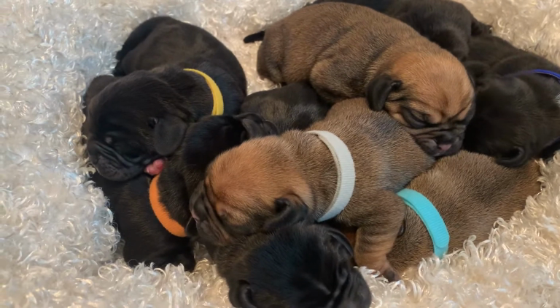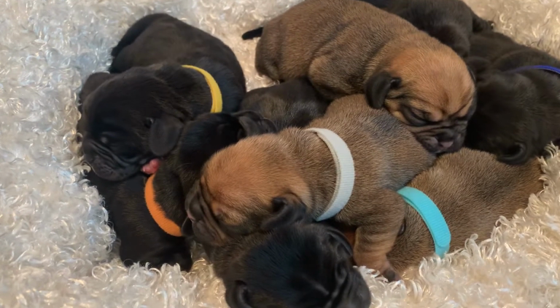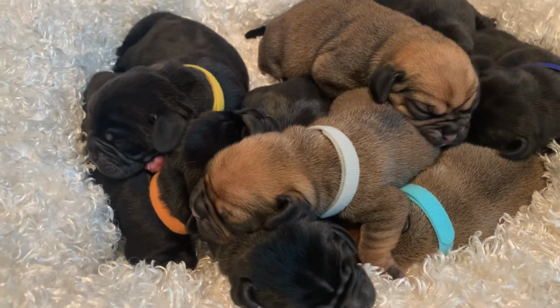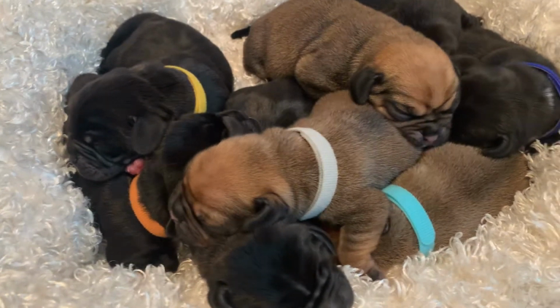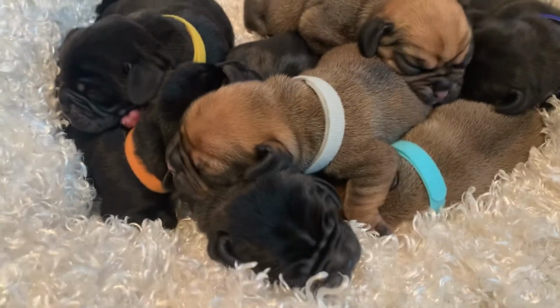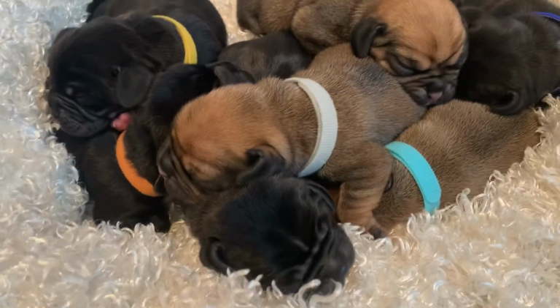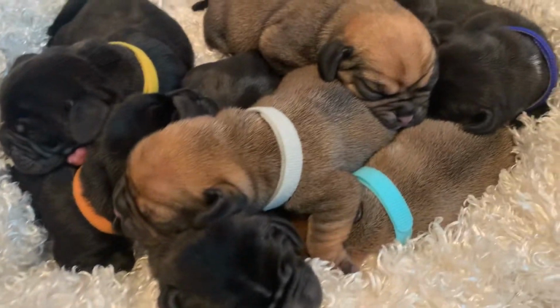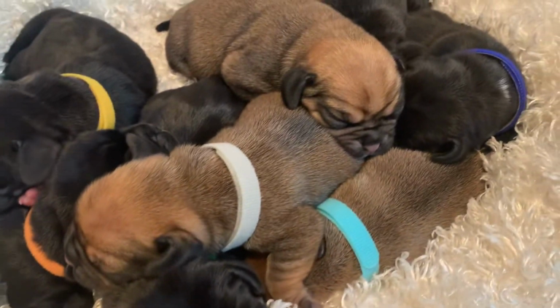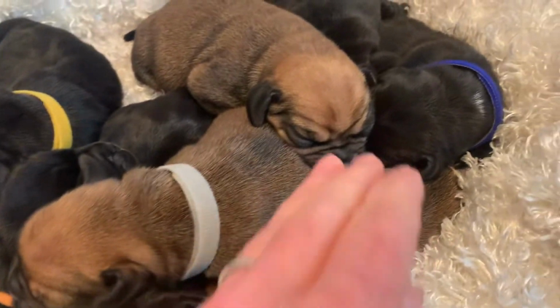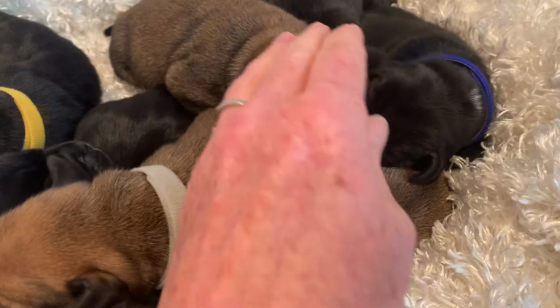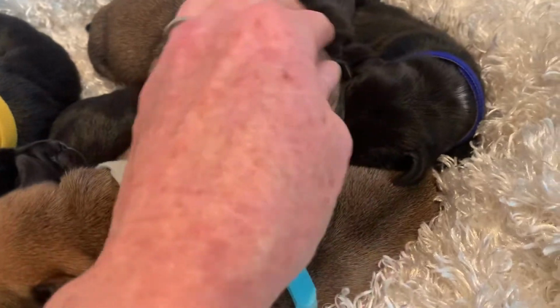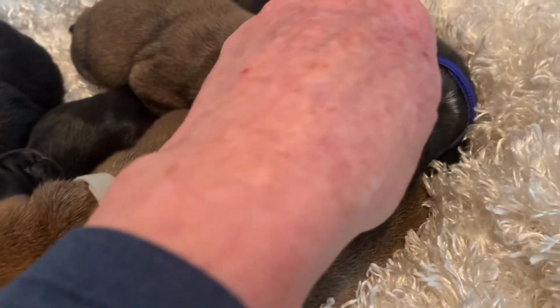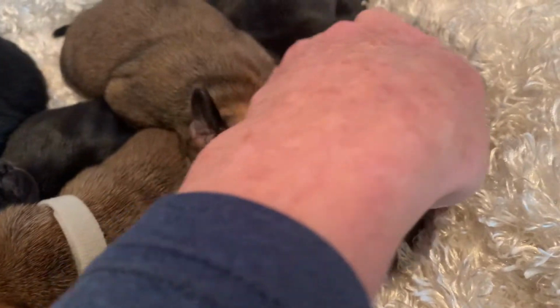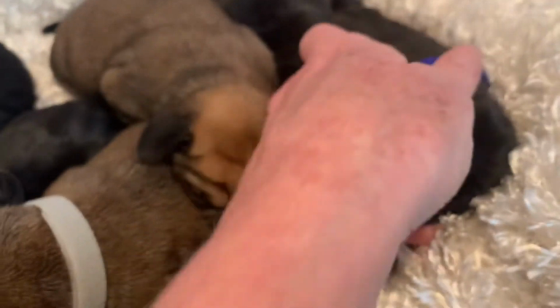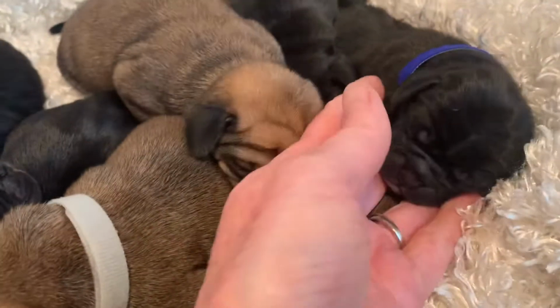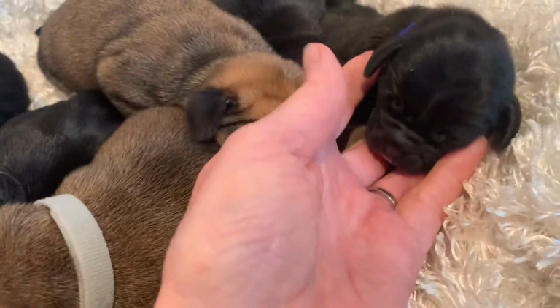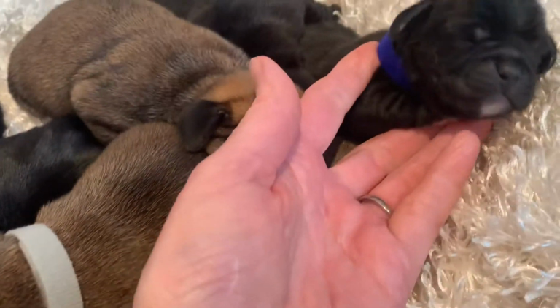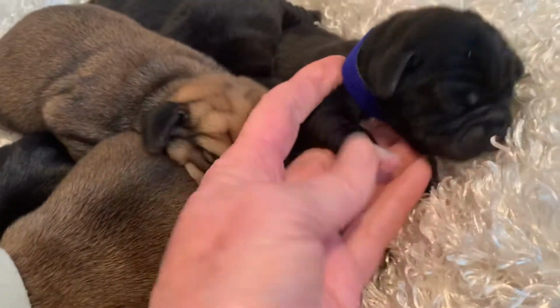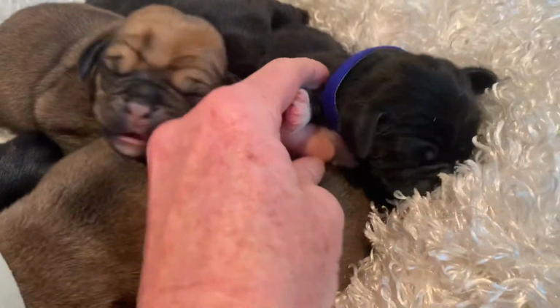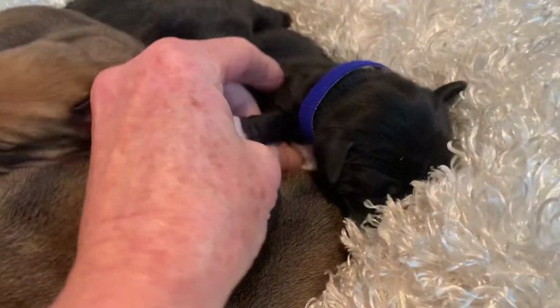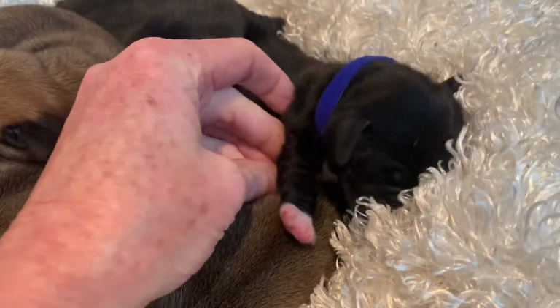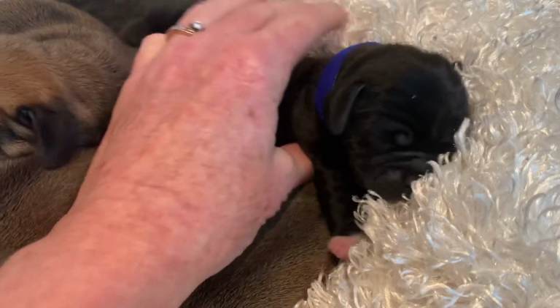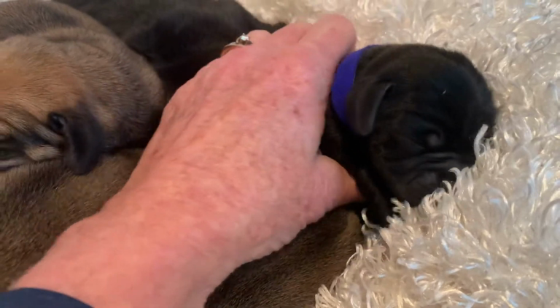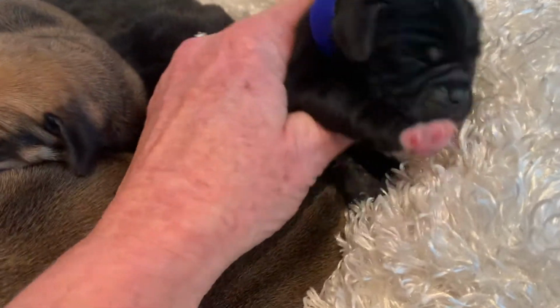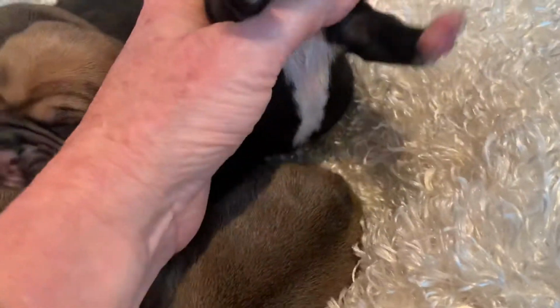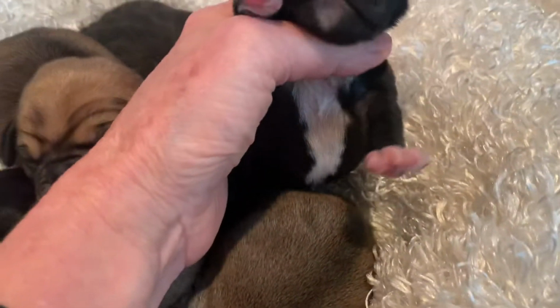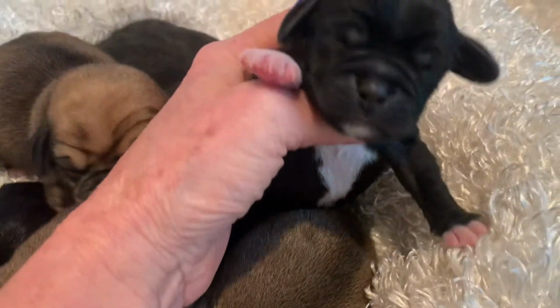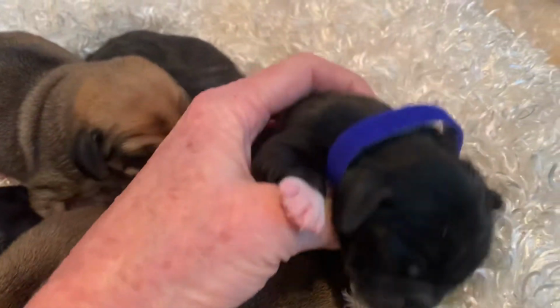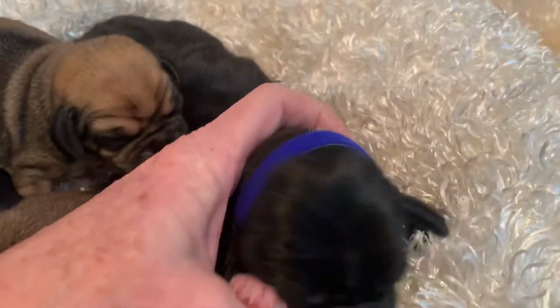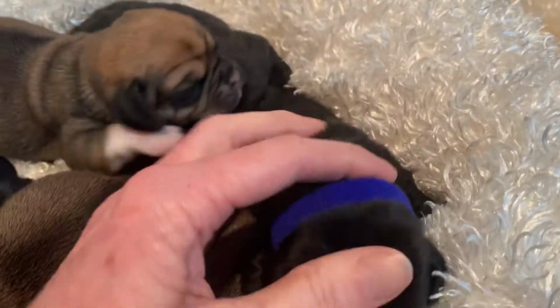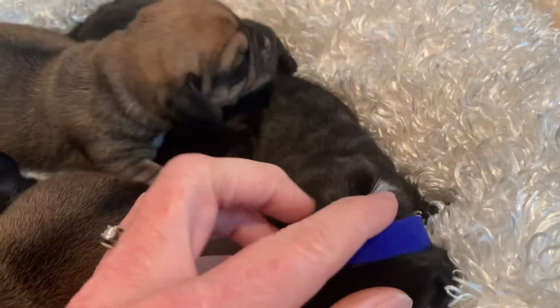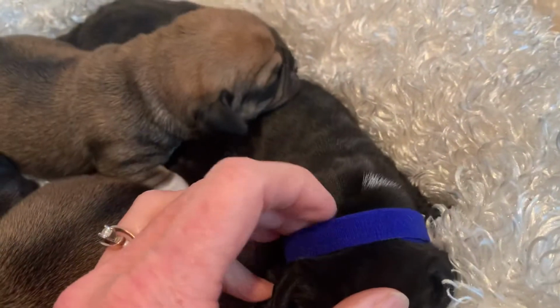It's Murray with a dark blue collar. He's black. He's got a lot of weight on his feet and chest. He's got a little white spot on his neck.